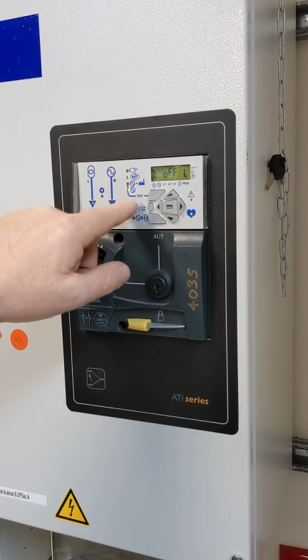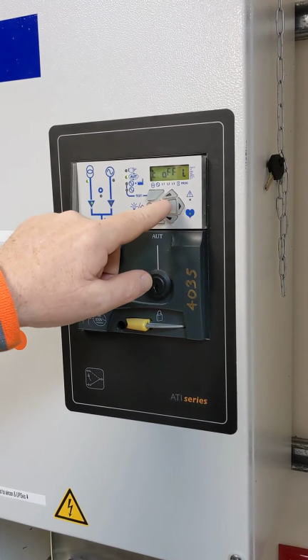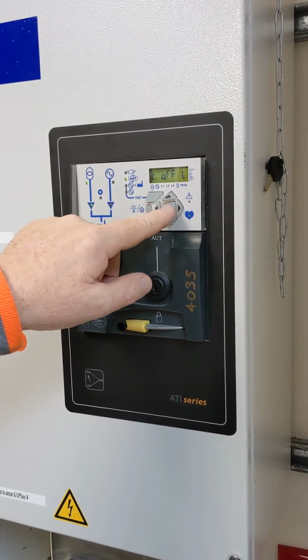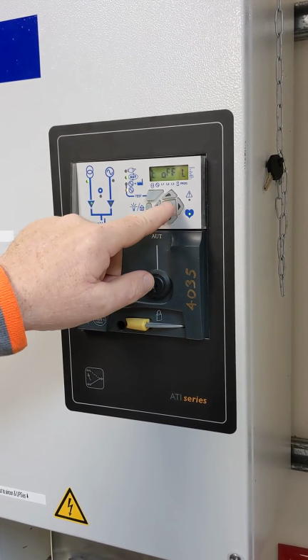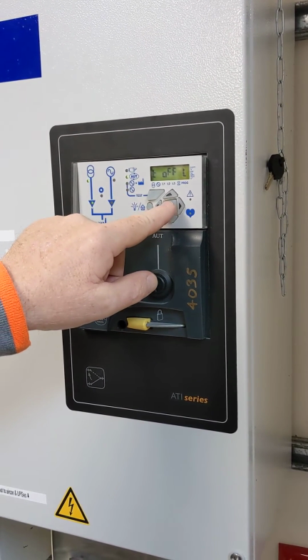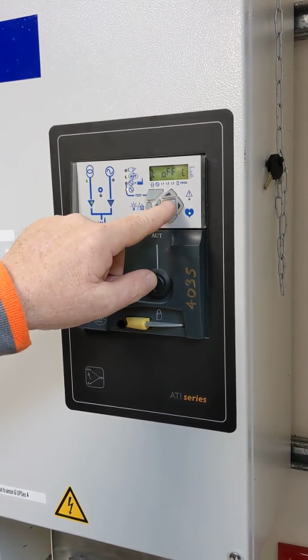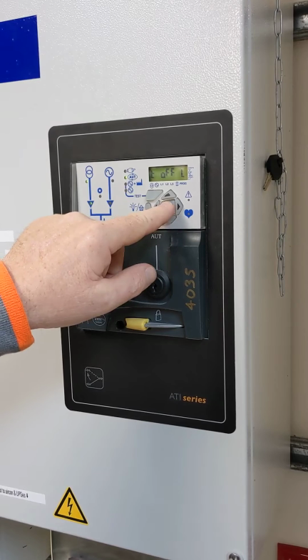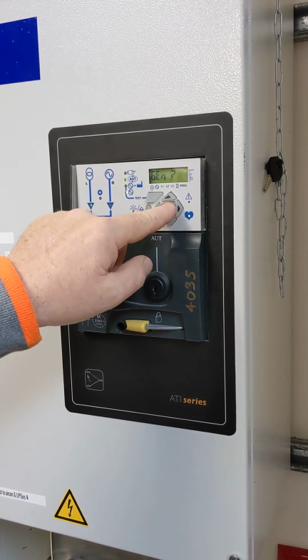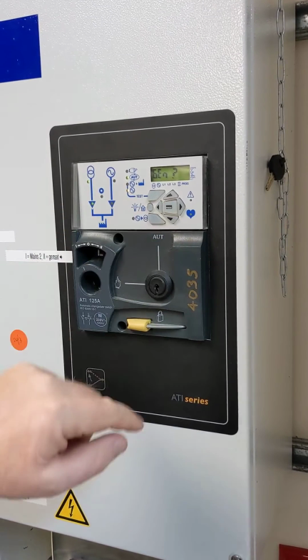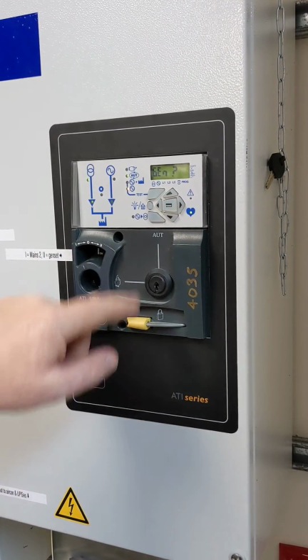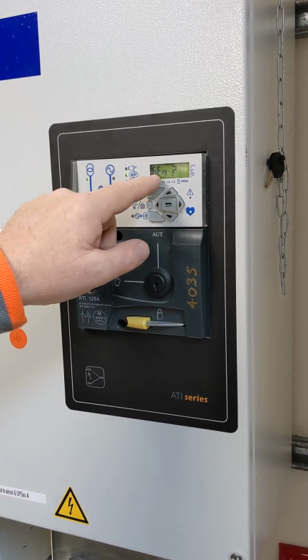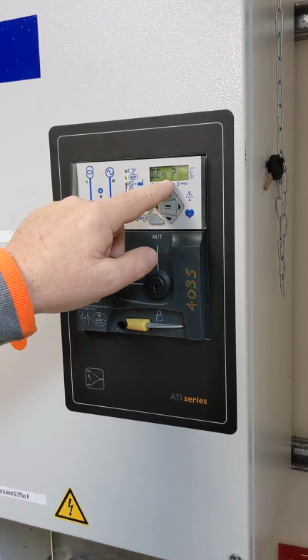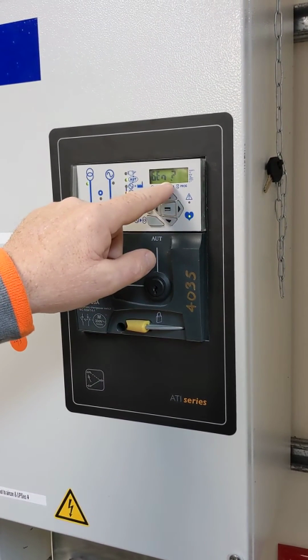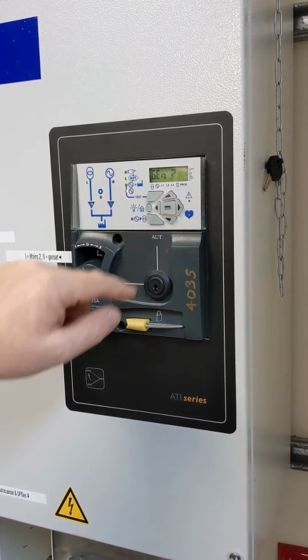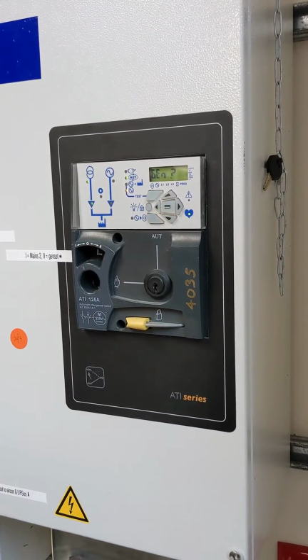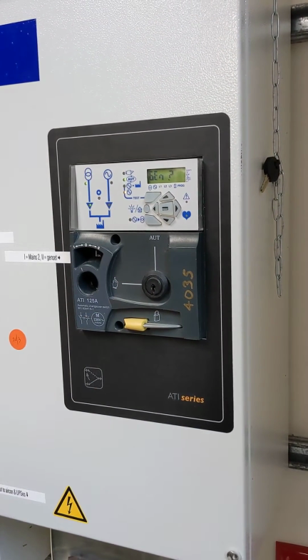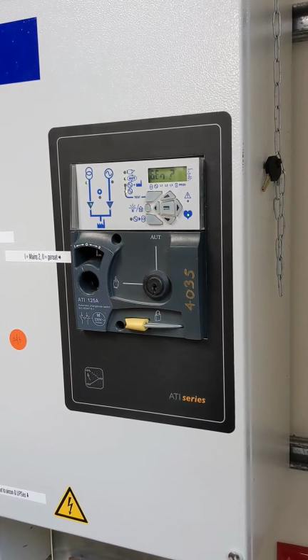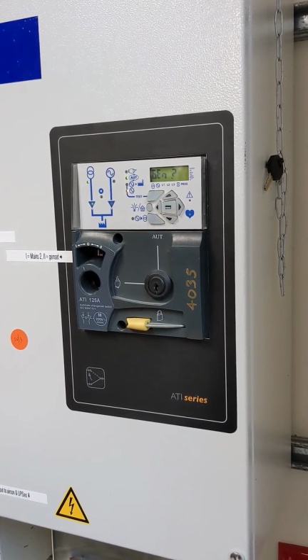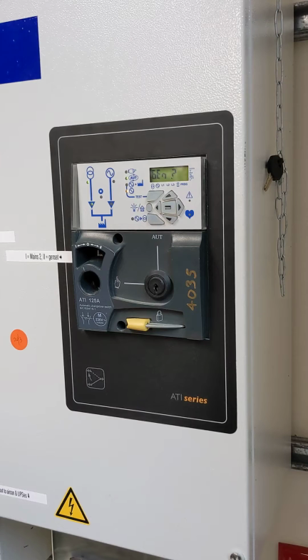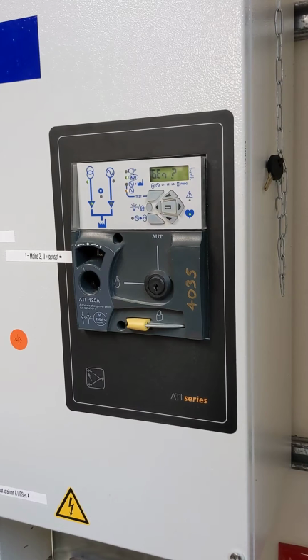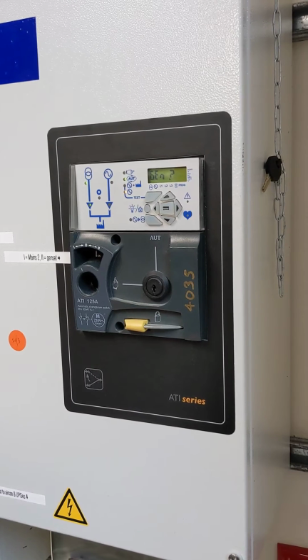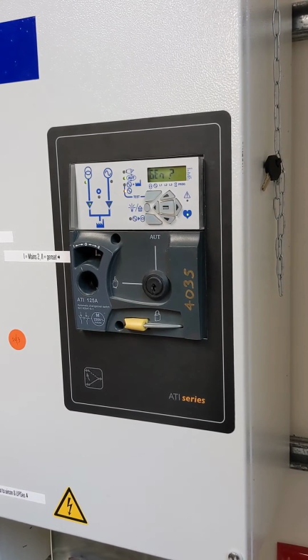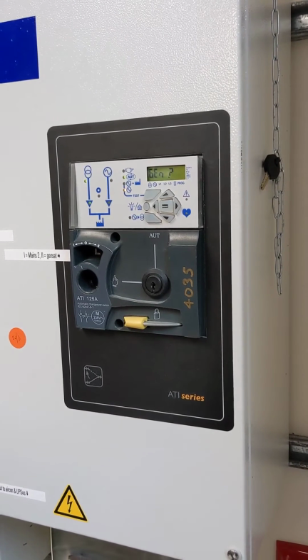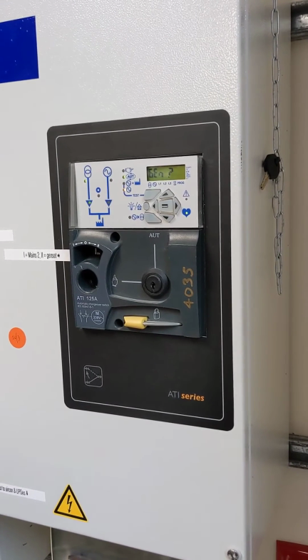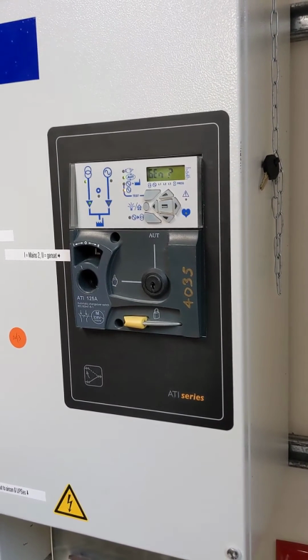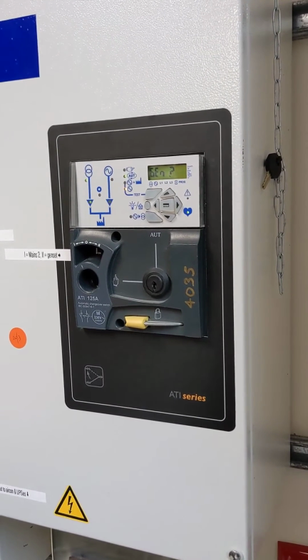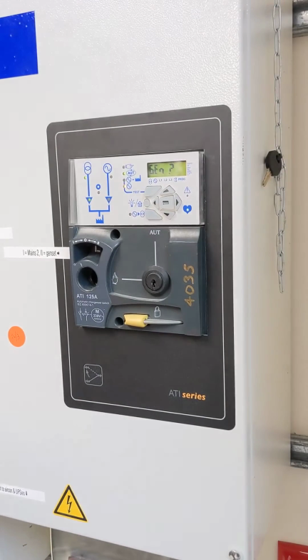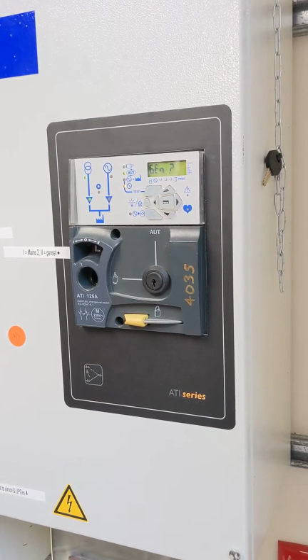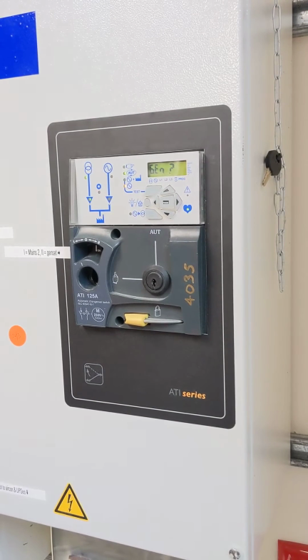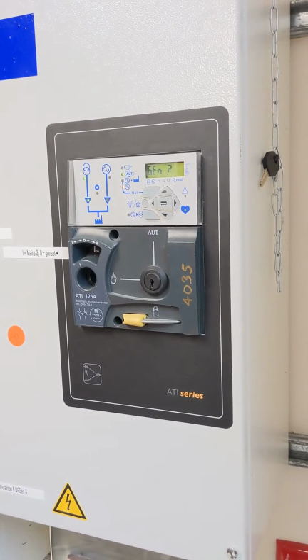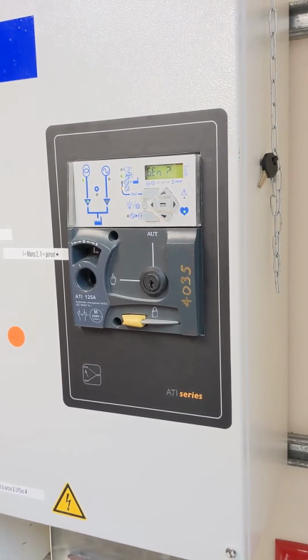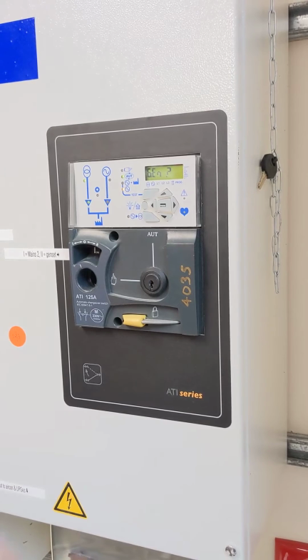If we're happy with that, press the enter button and it will wait for the generator to respond. A signal has been sent to the generator to tell it to start, and the generator is going through its pre-start cycle.